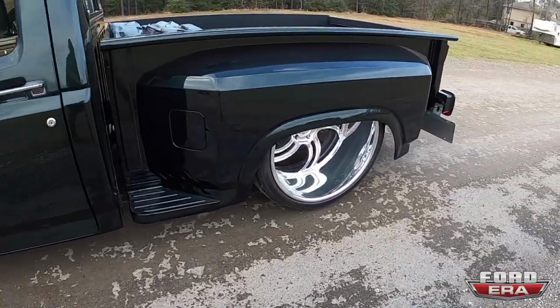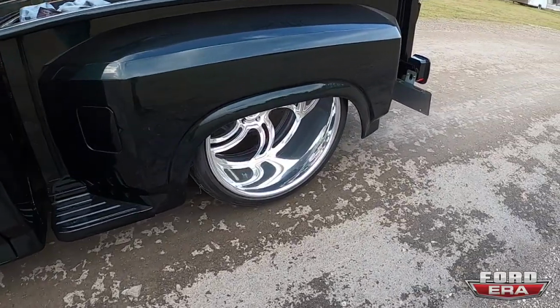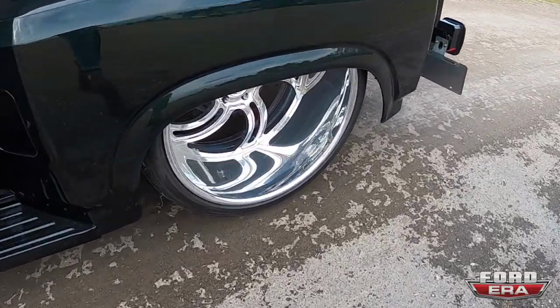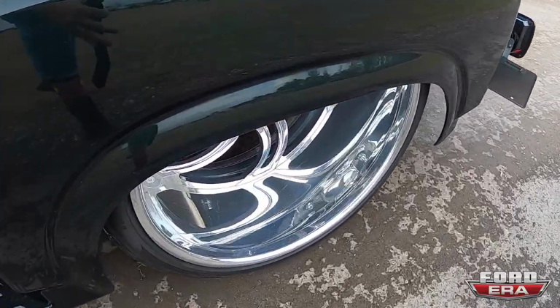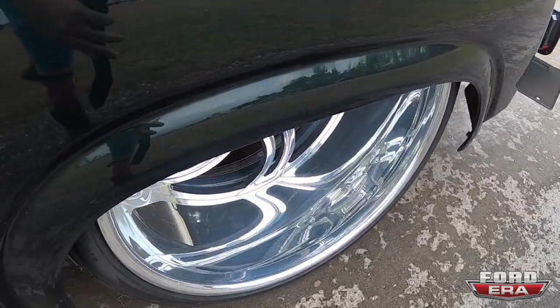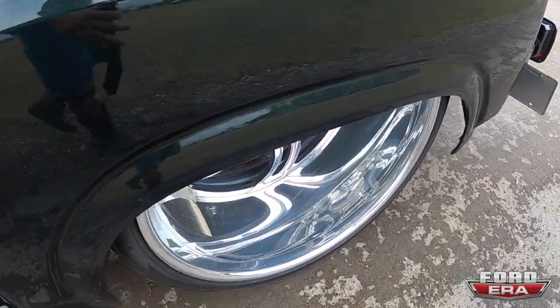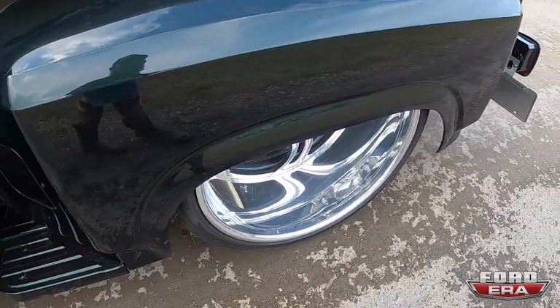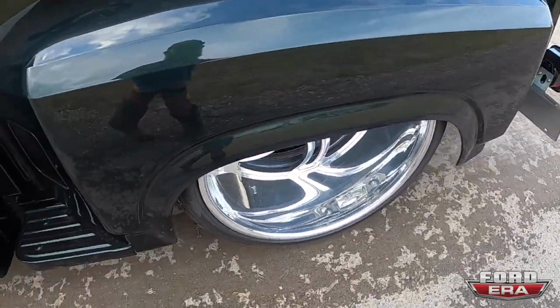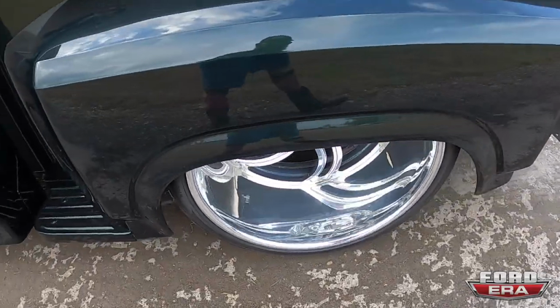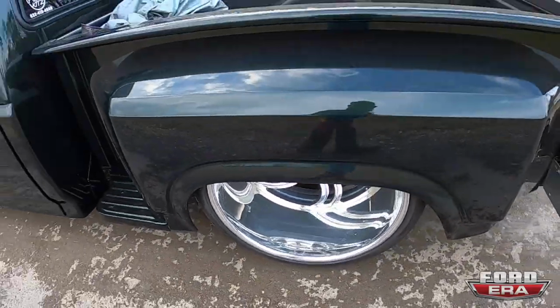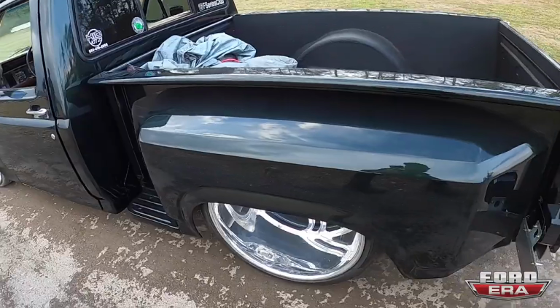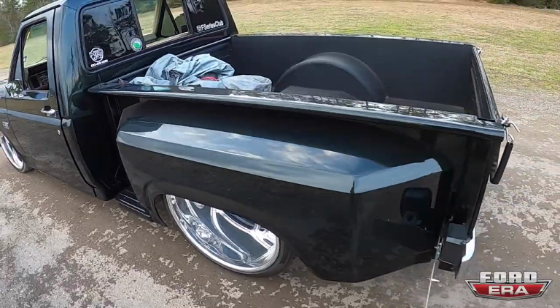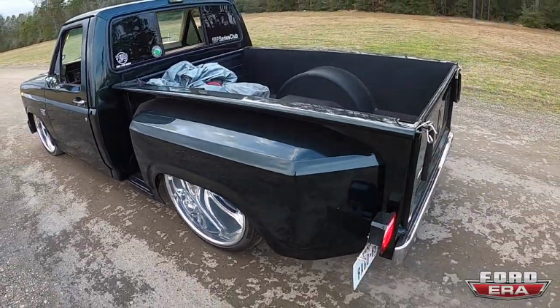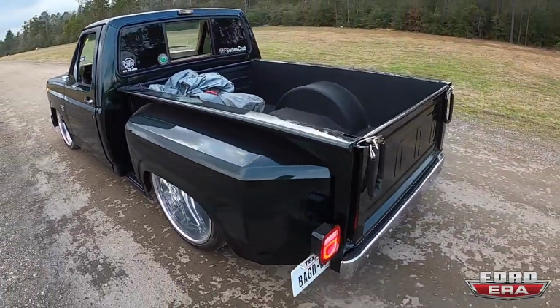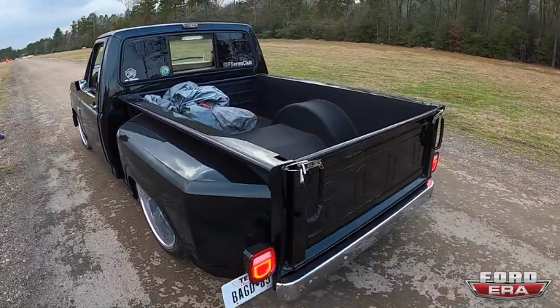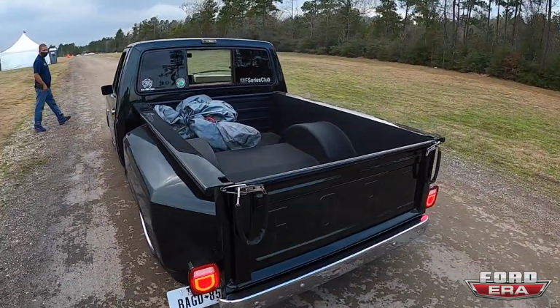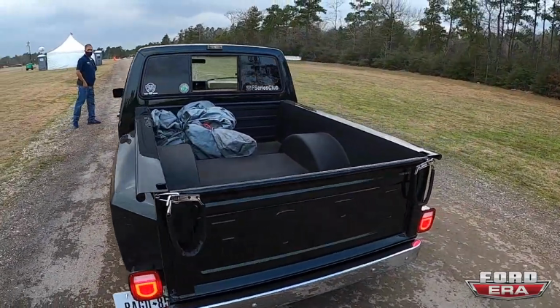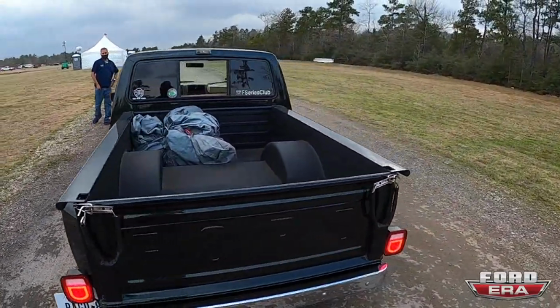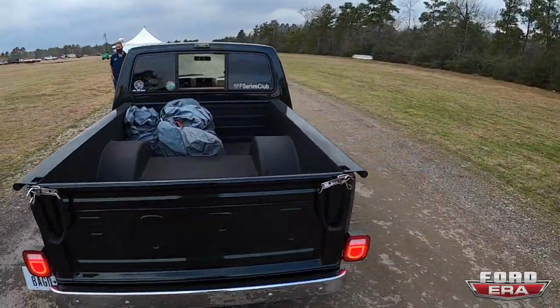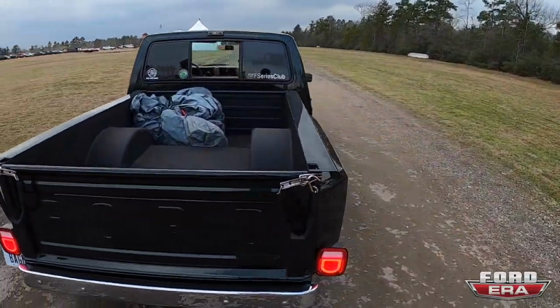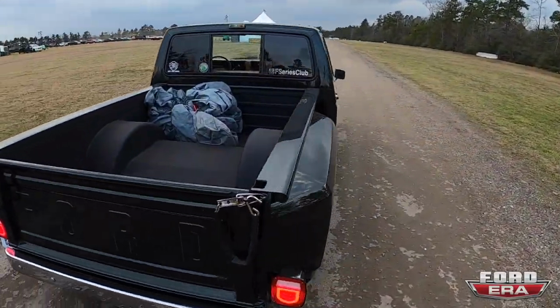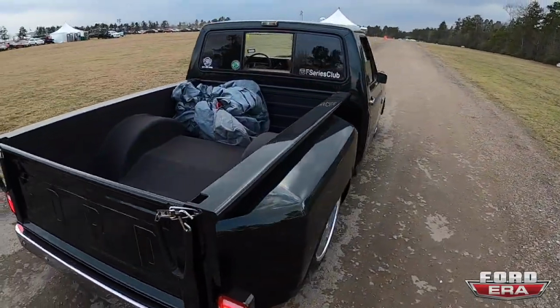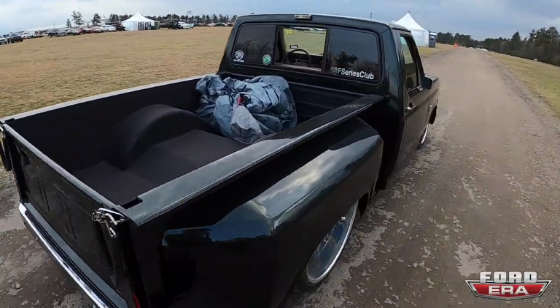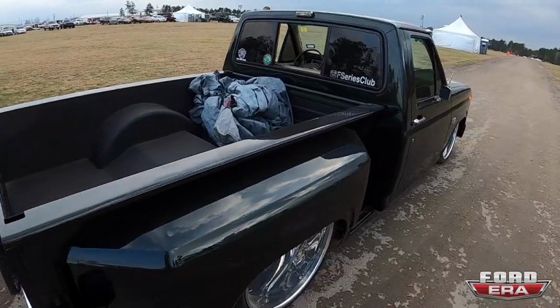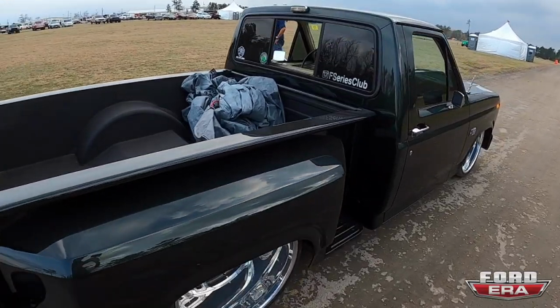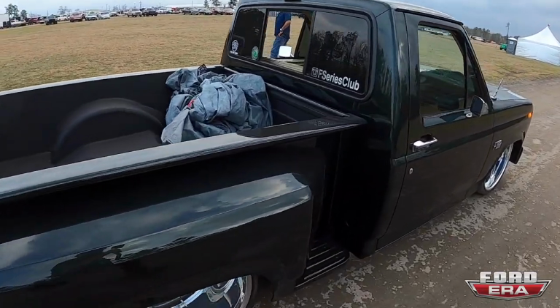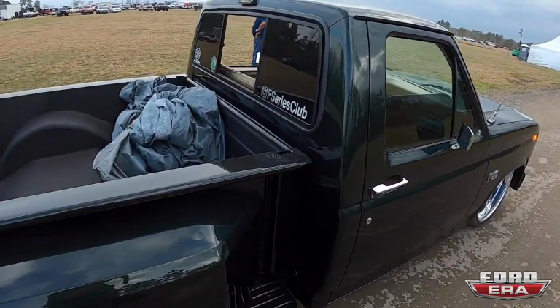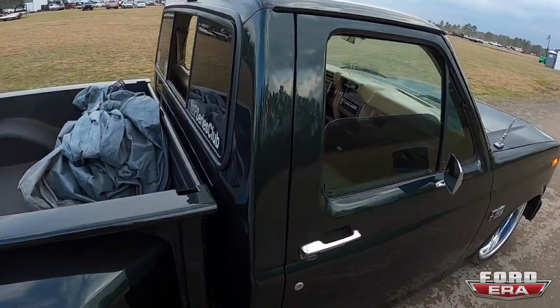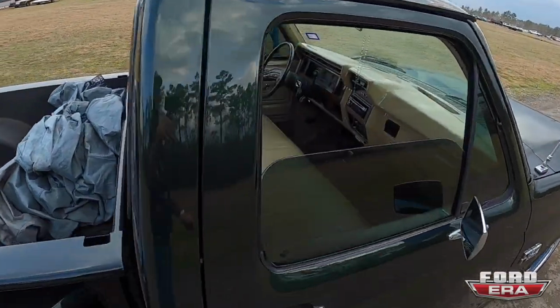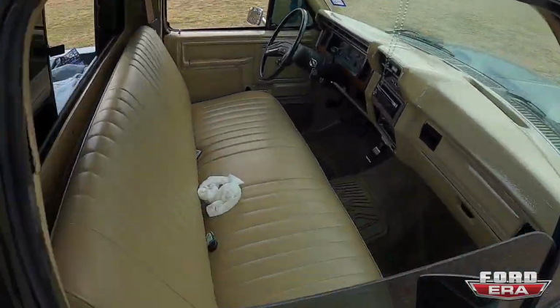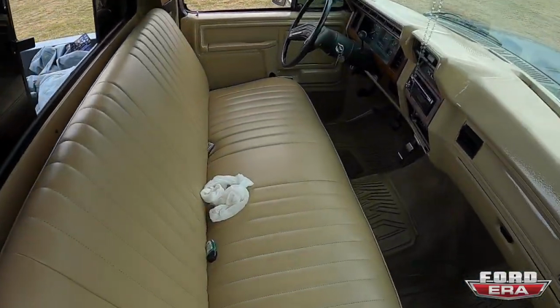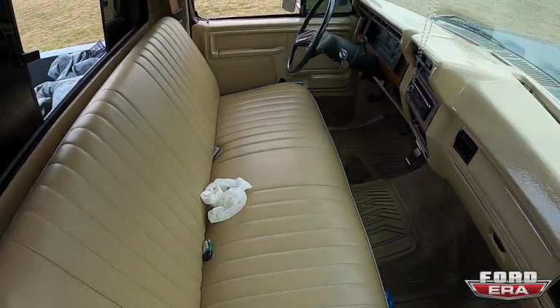24-inch wheels front and back — out back it's got this crazy lip, like a 12-inch wide lip. Step-side or fleet-side, this thing's beautiful. Got the interior looking clean.